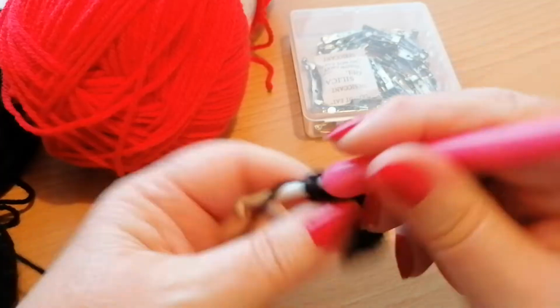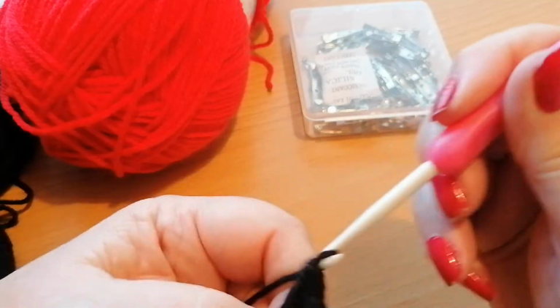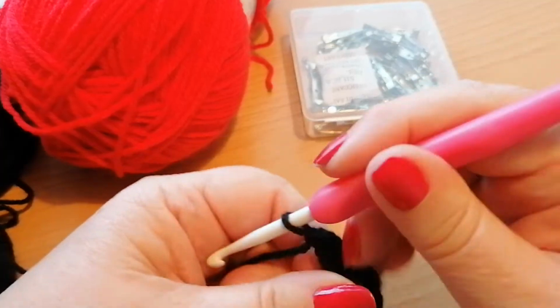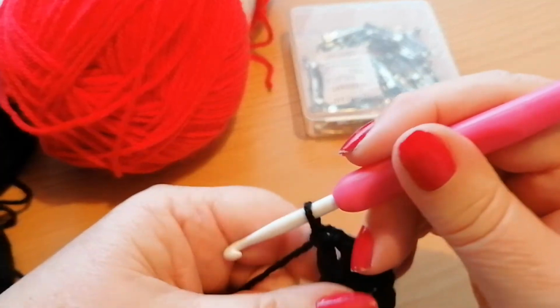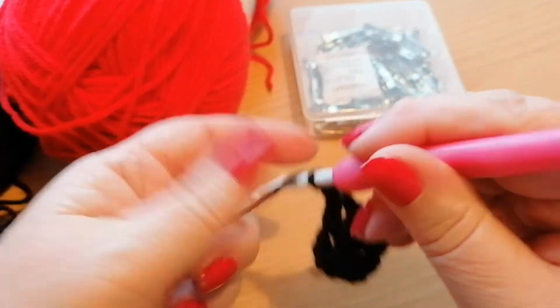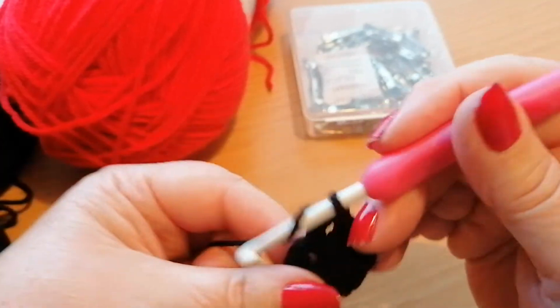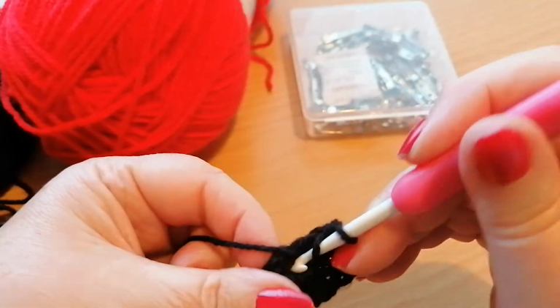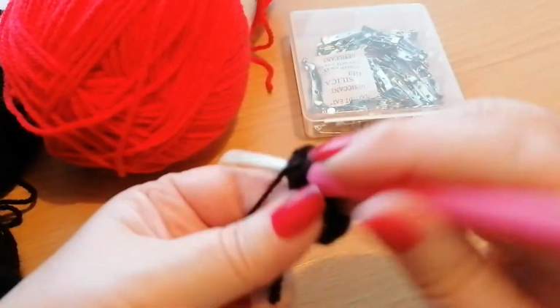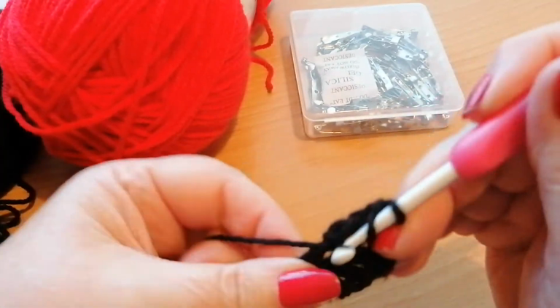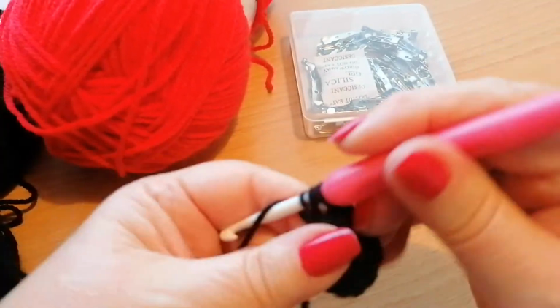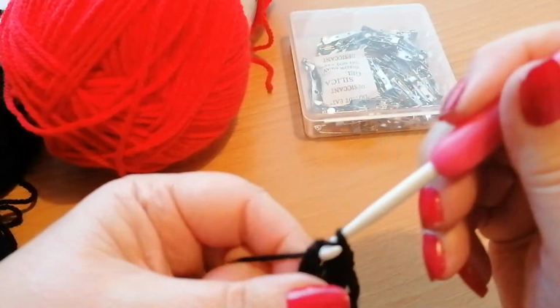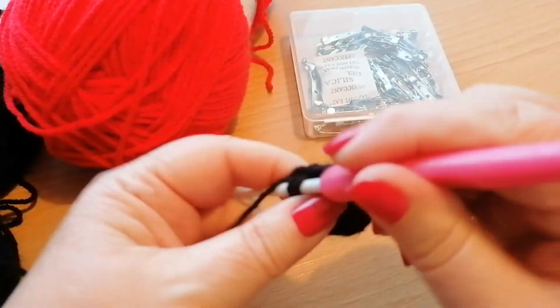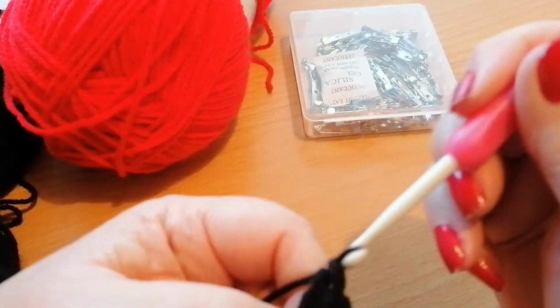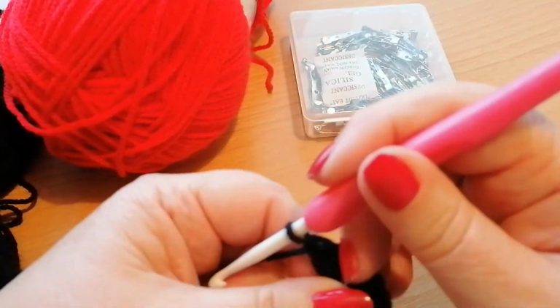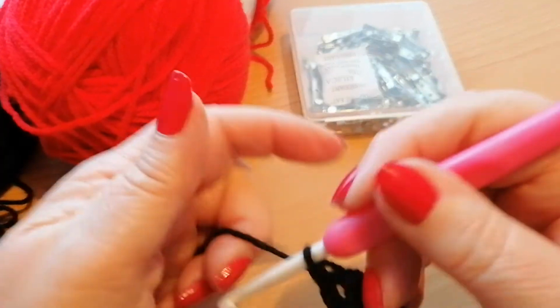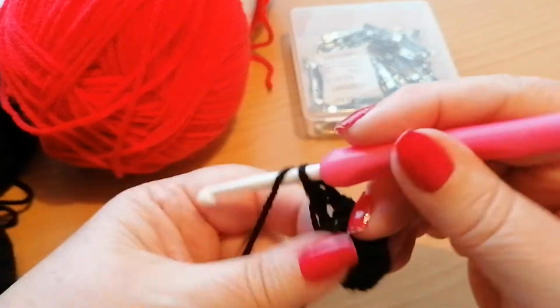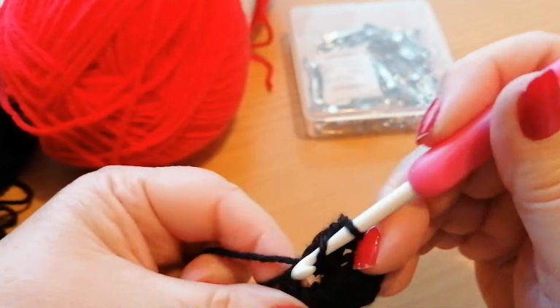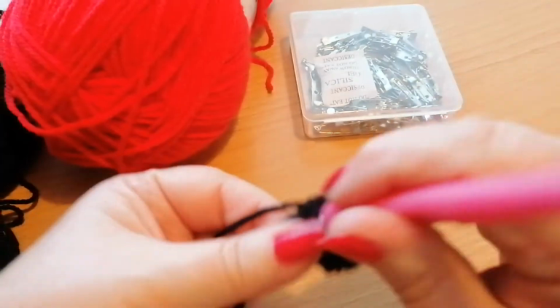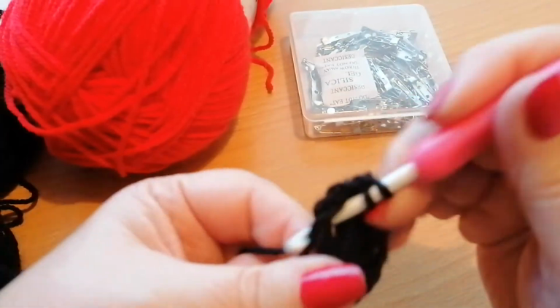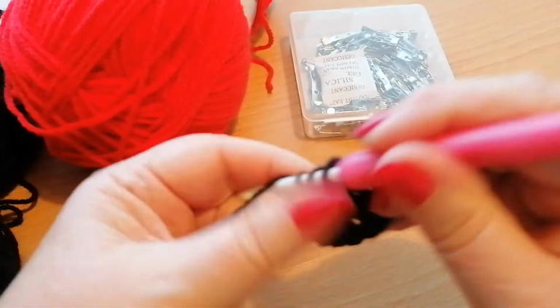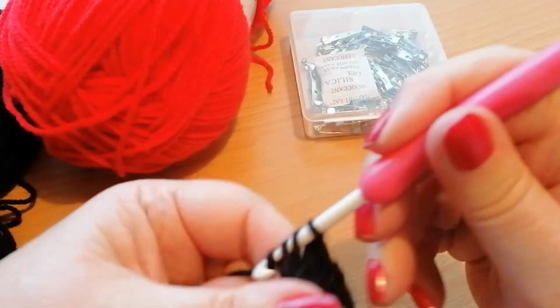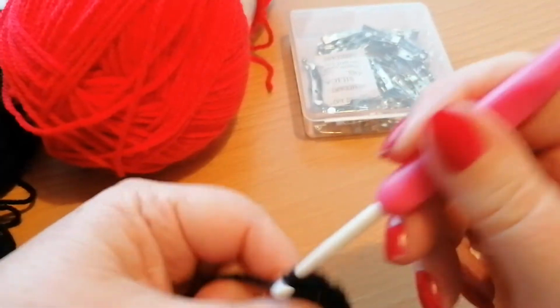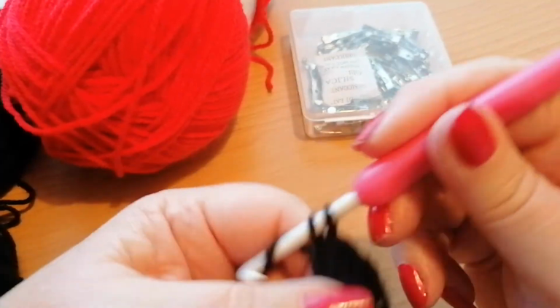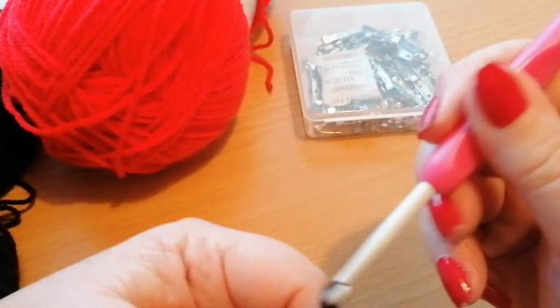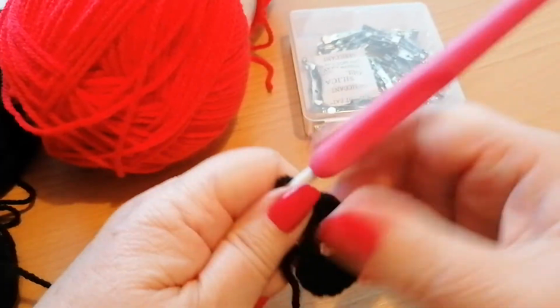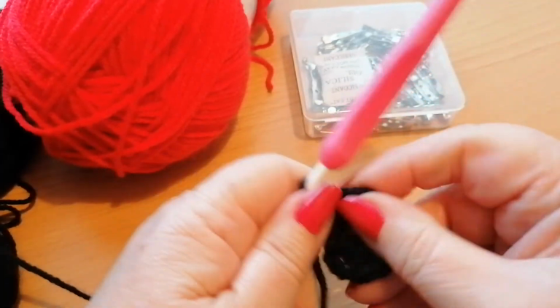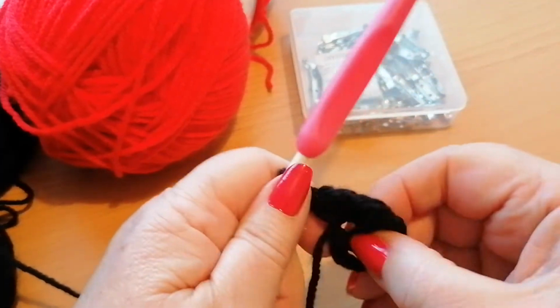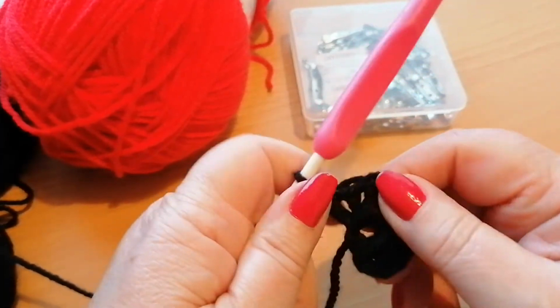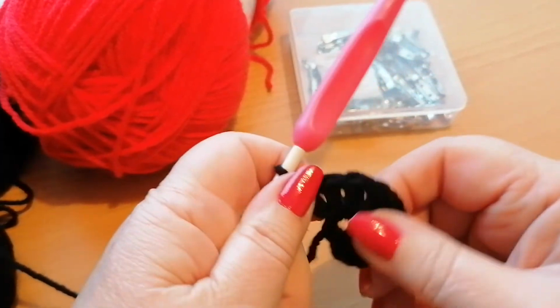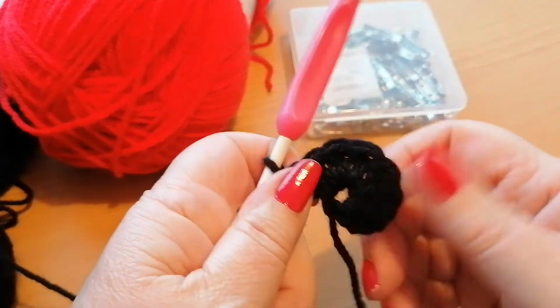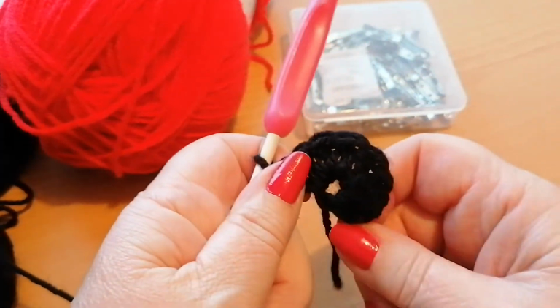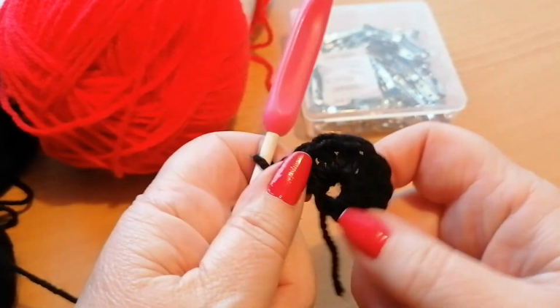You're only going to need the two colours as well — the black for the centre and the red for the actual poppy petals.